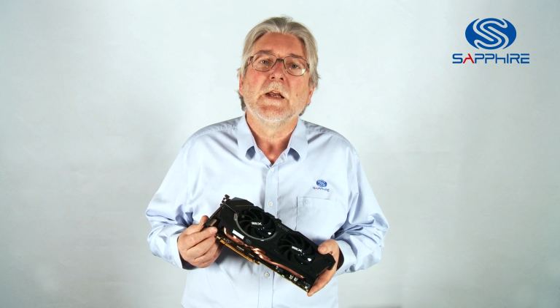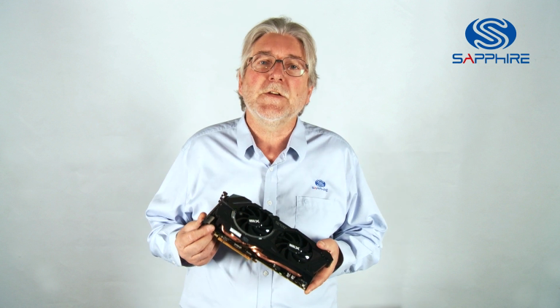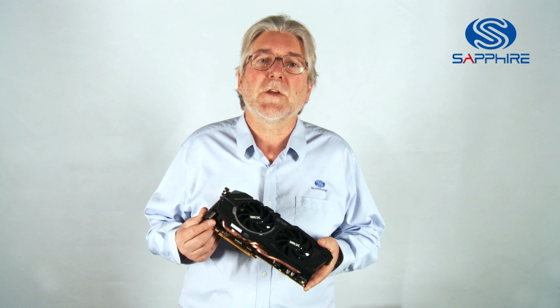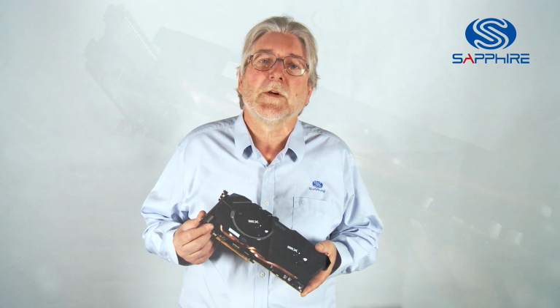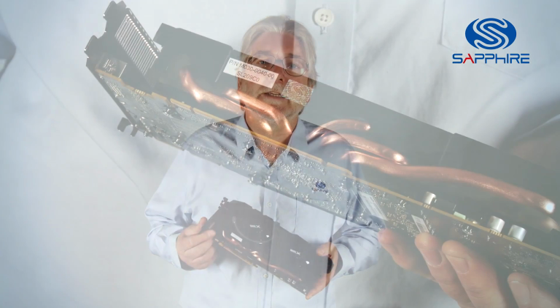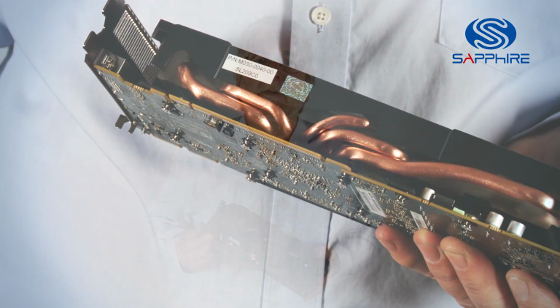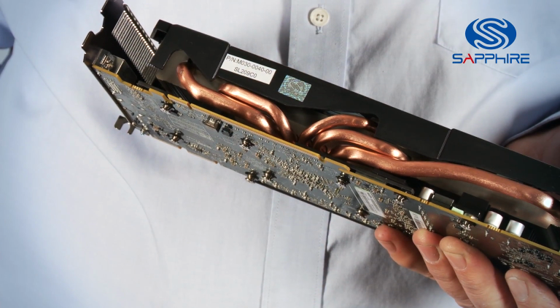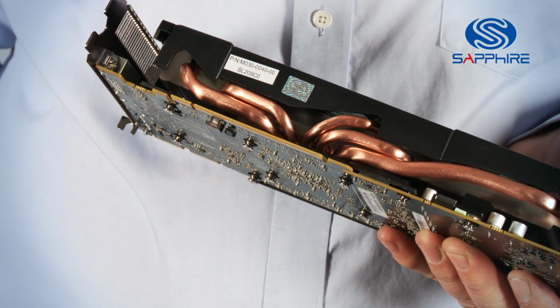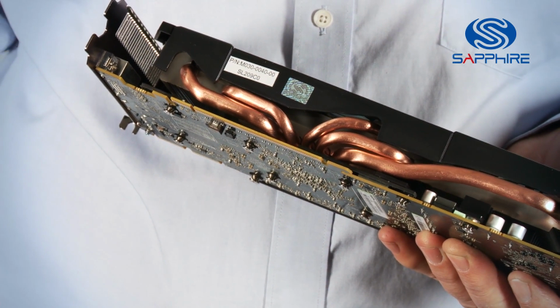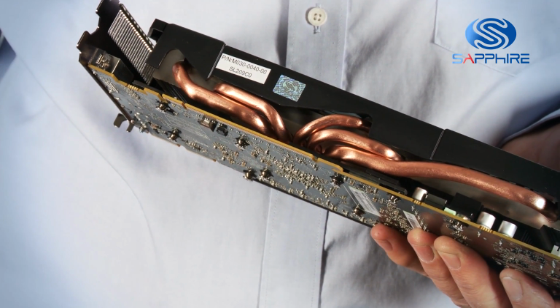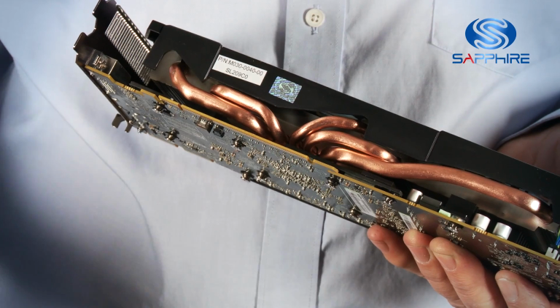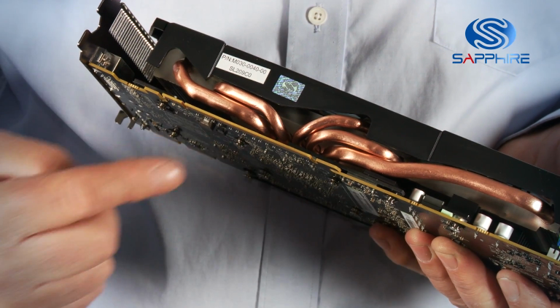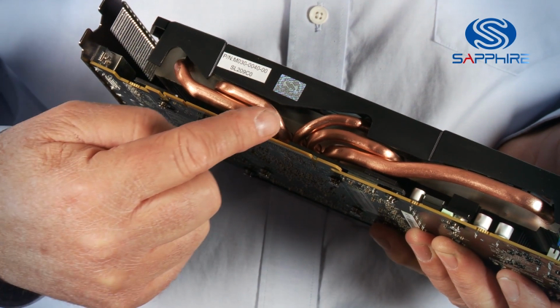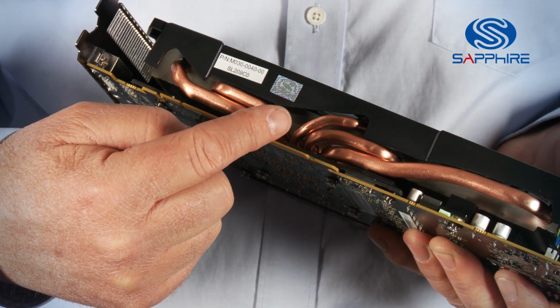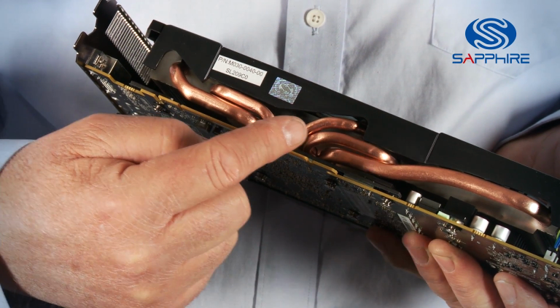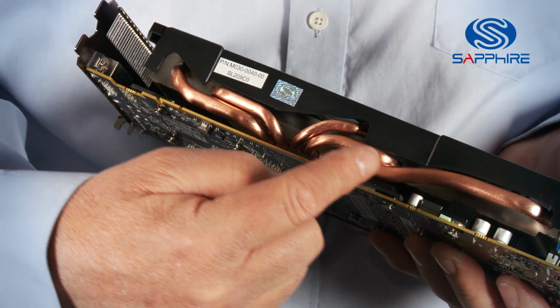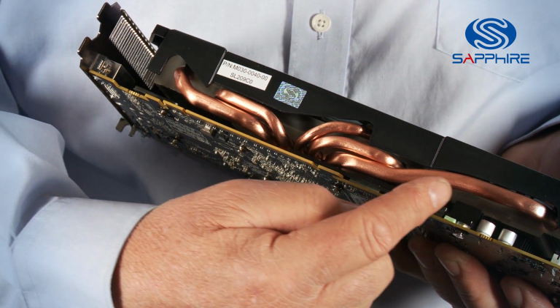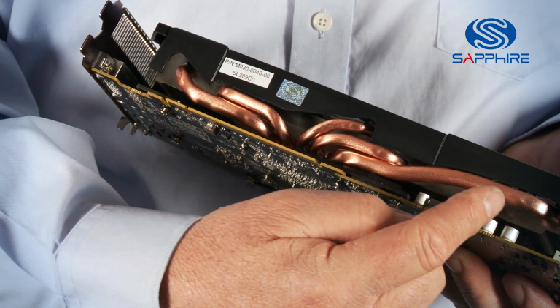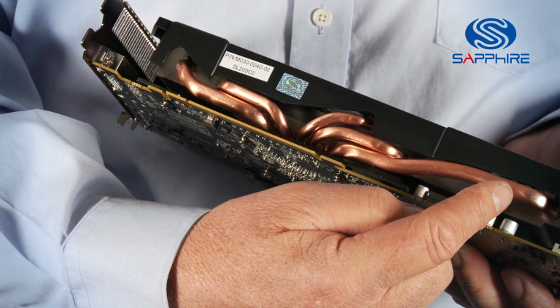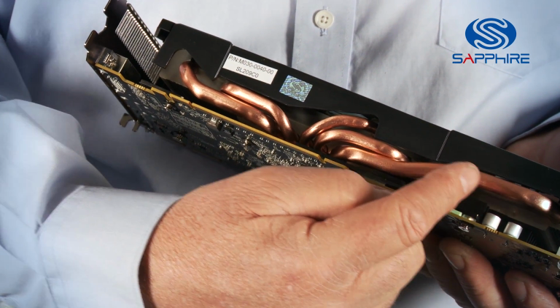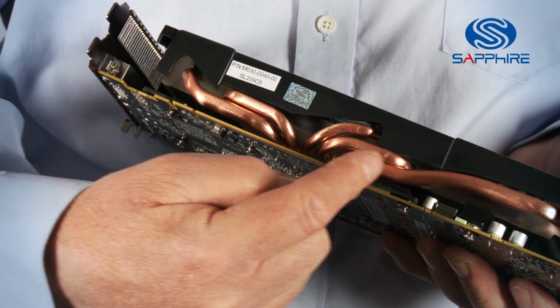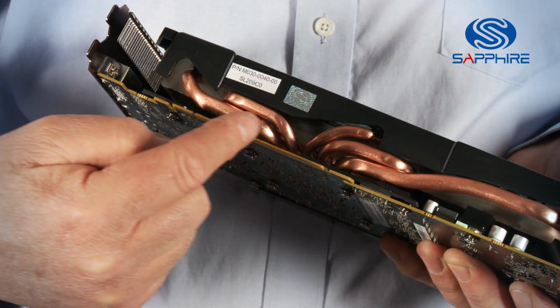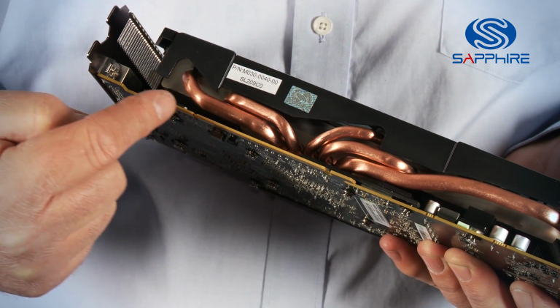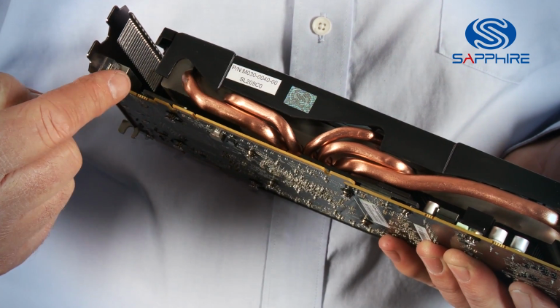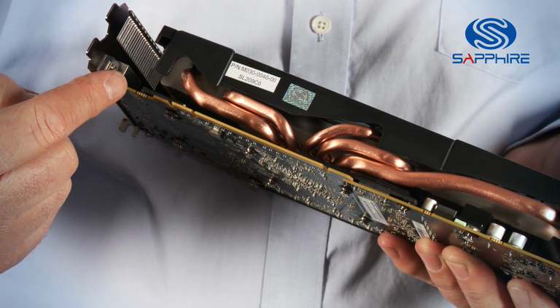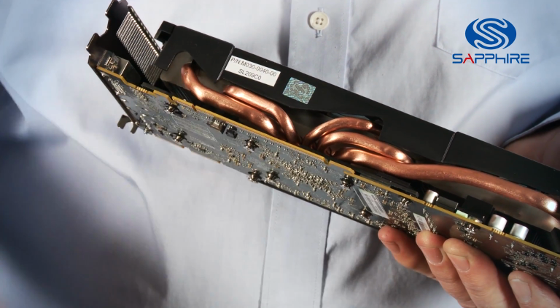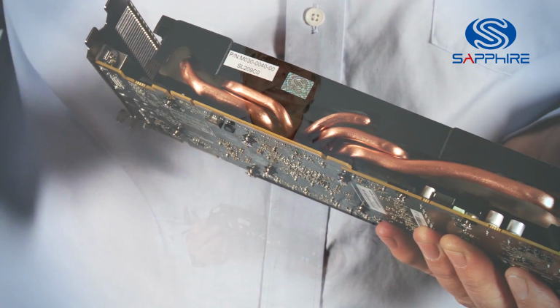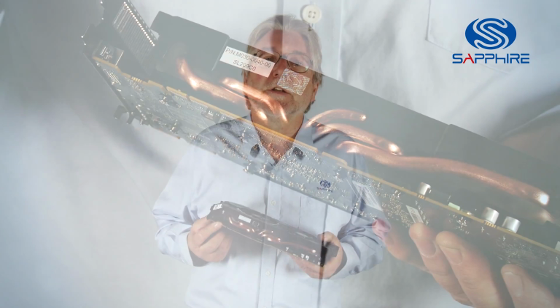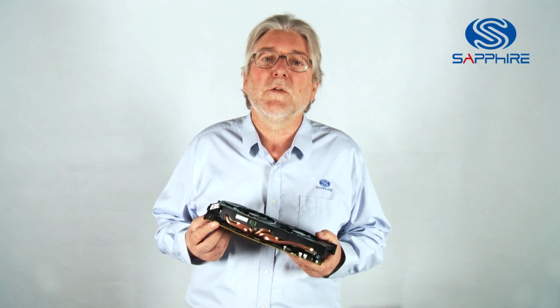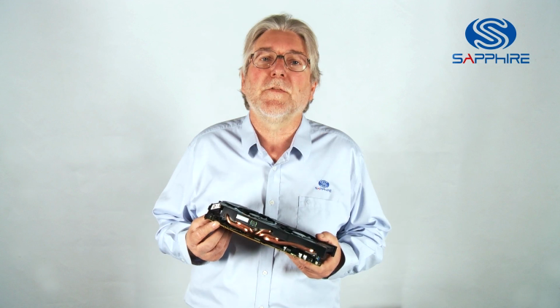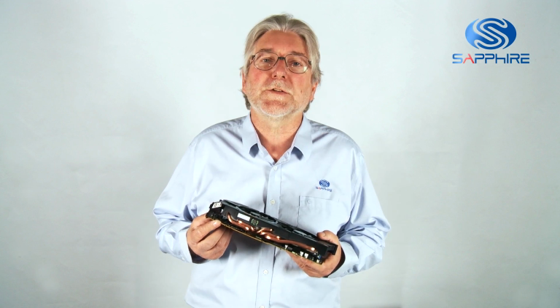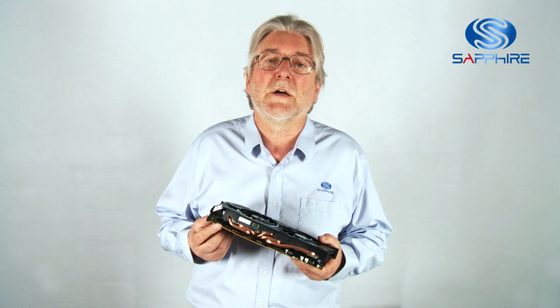The efficiency of the cooler is raised by having multiple heat pipes, and these are graduated in size to give the best thermal distribution across the whole area of the cooler. Together with the dual fan combination, this gives a really efficient cooling profile across the whole card.